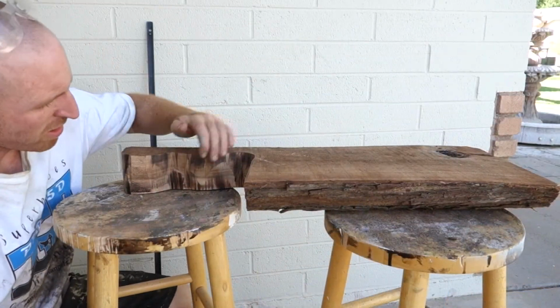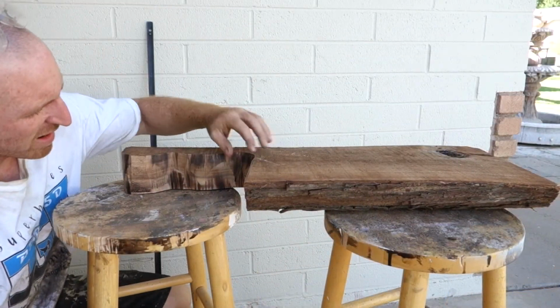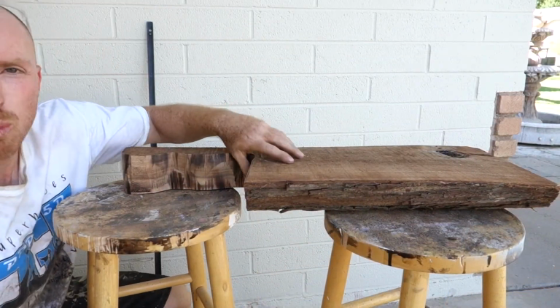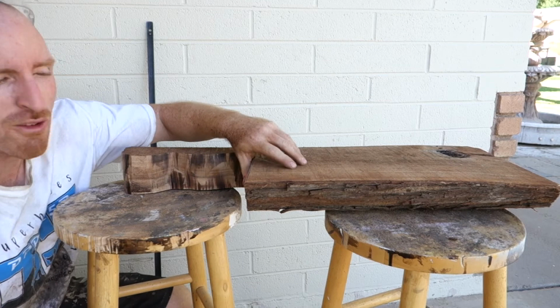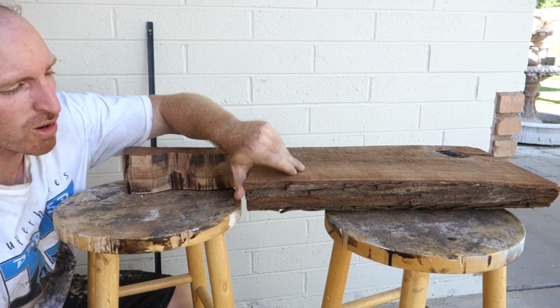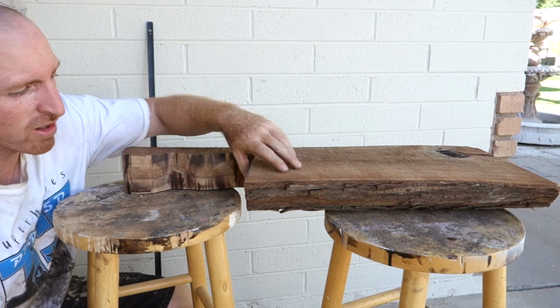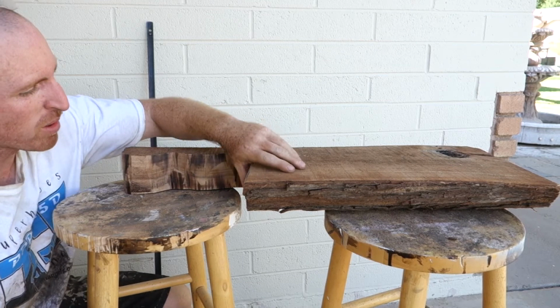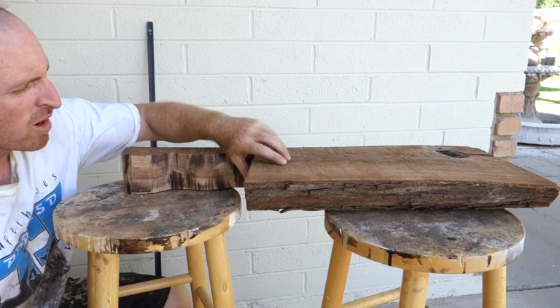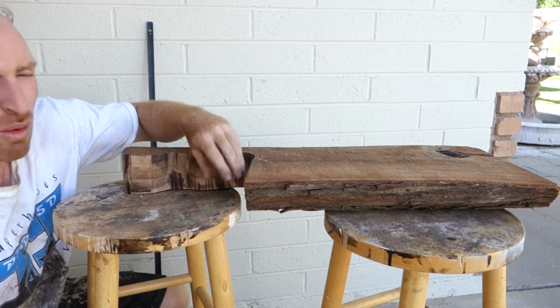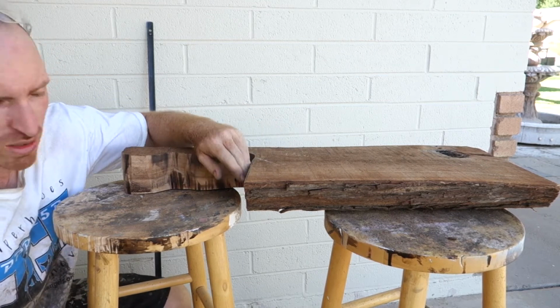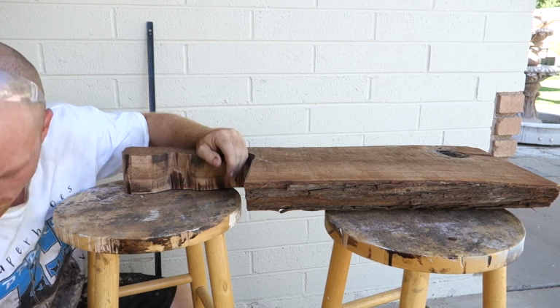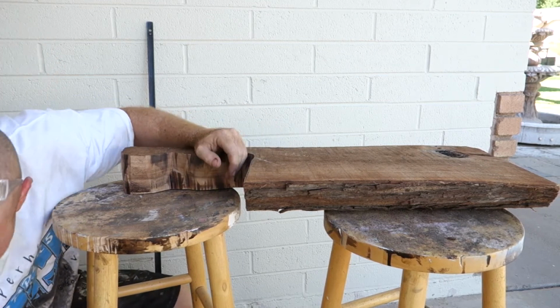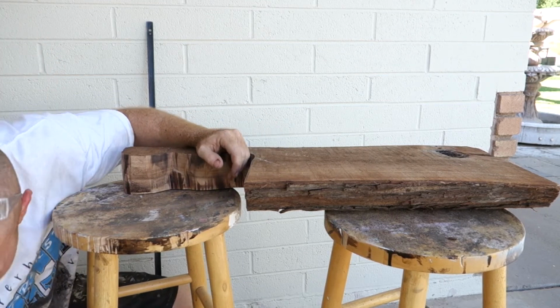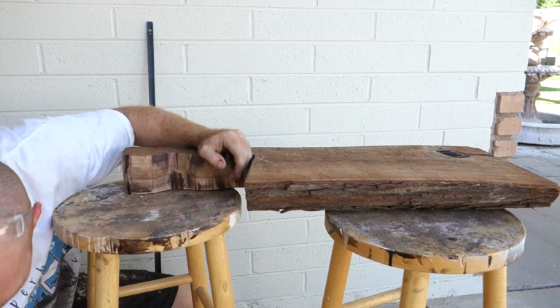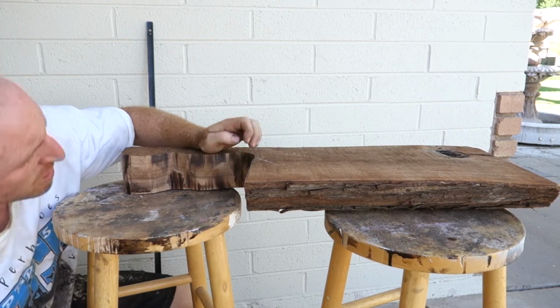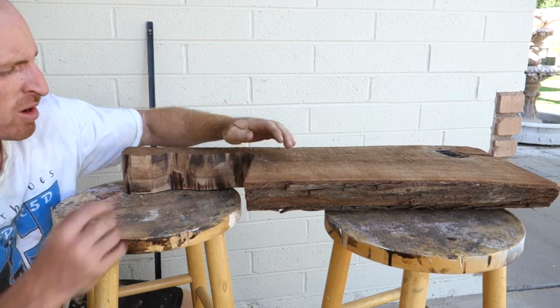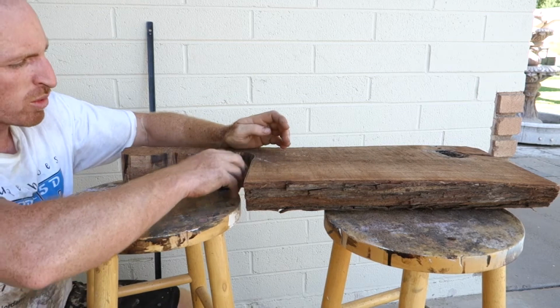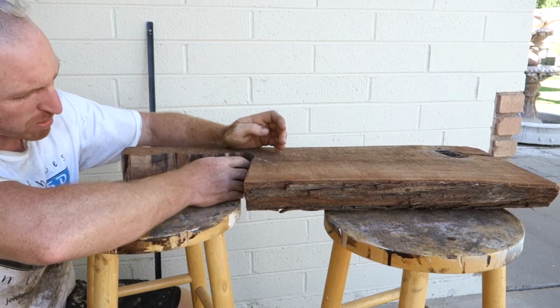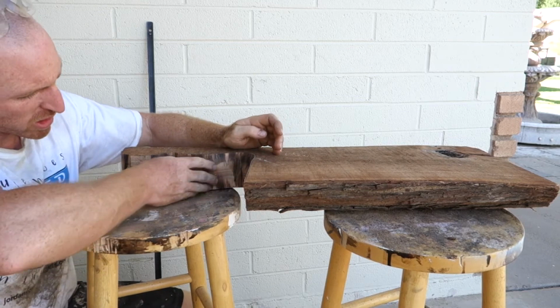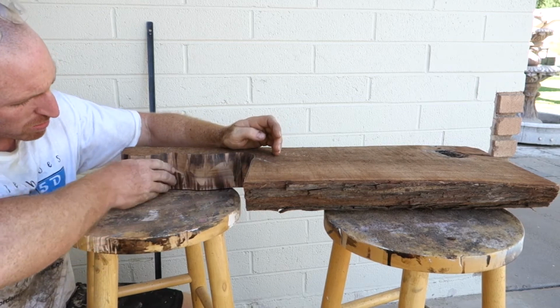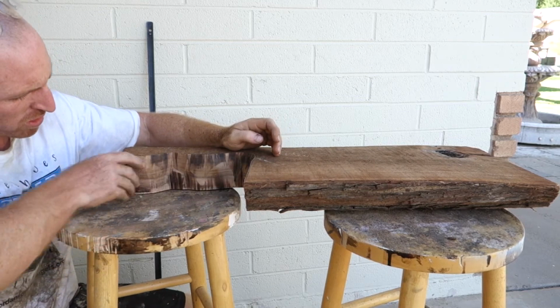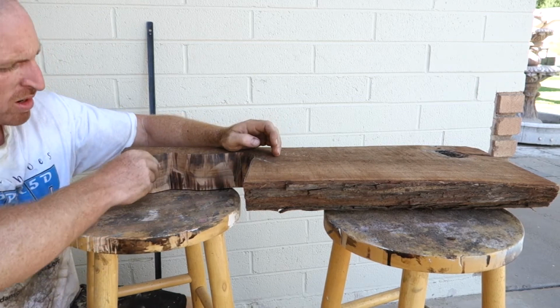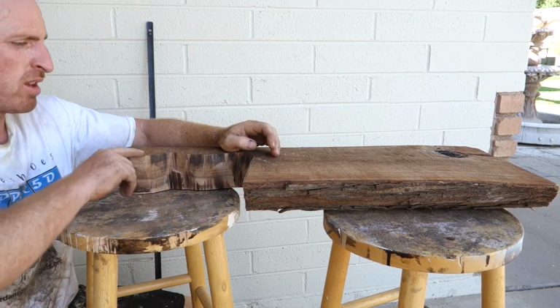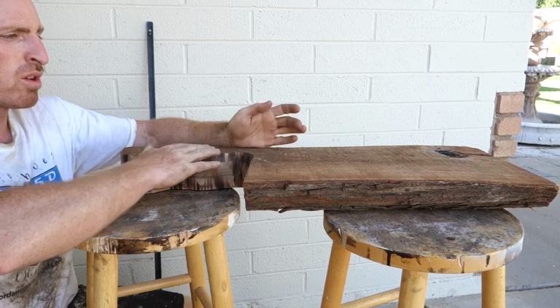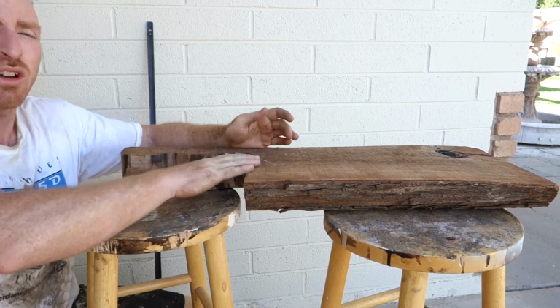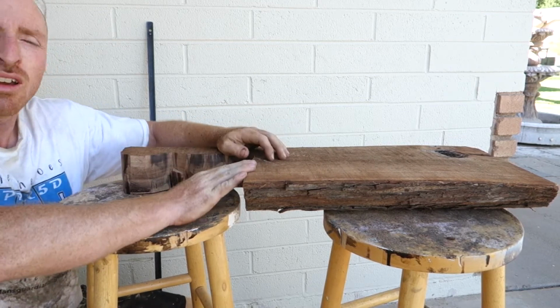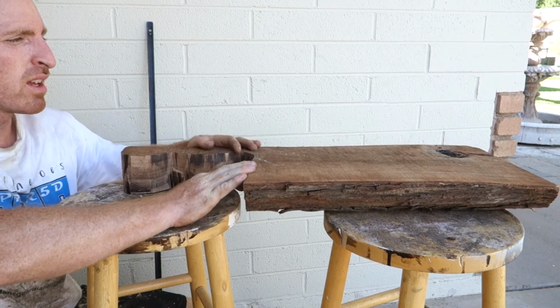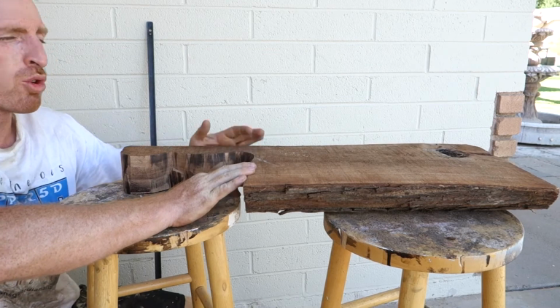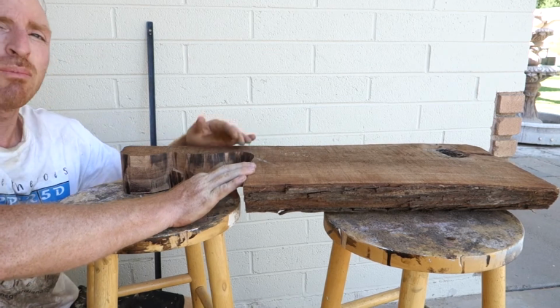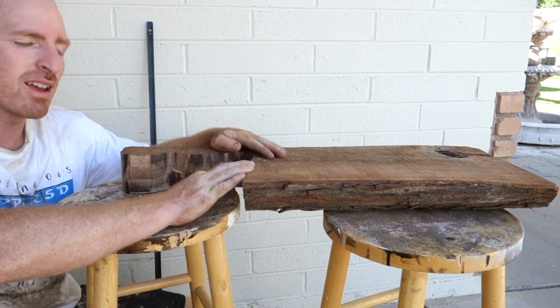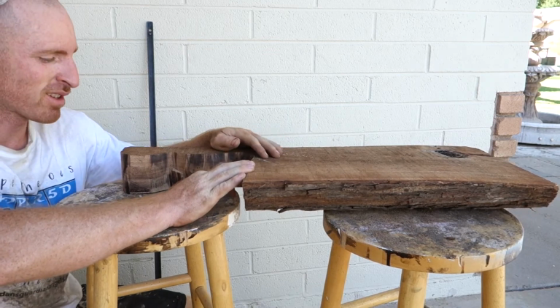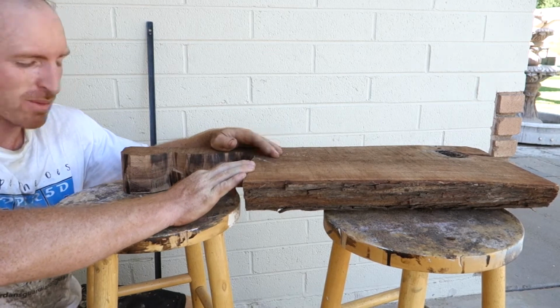Looks pretty rough but we'll get it all cleaned up. We're going to use the chisels and a hammer and we'll just clean up as much as possible here, then we'll start giving it some more shape and continue from there.